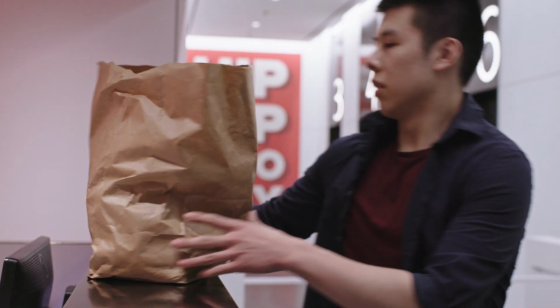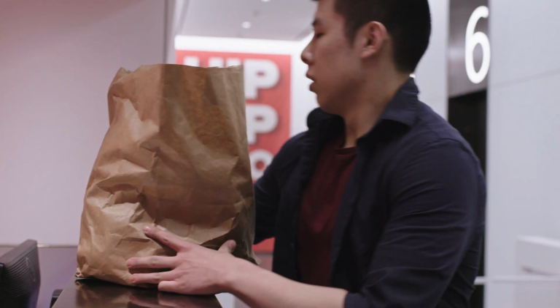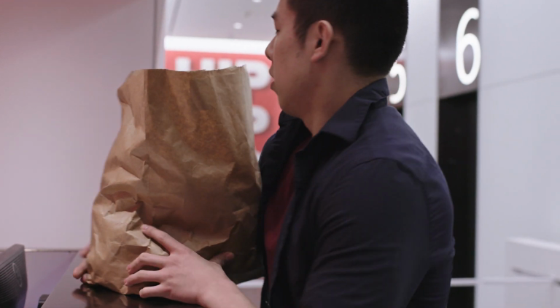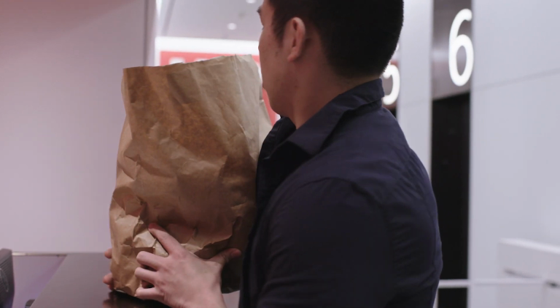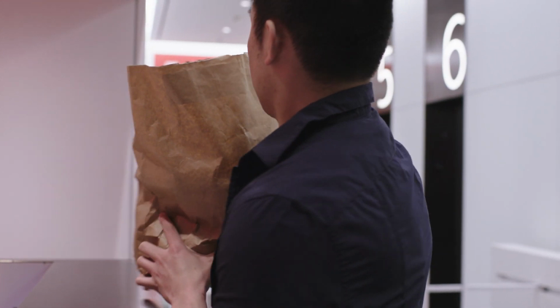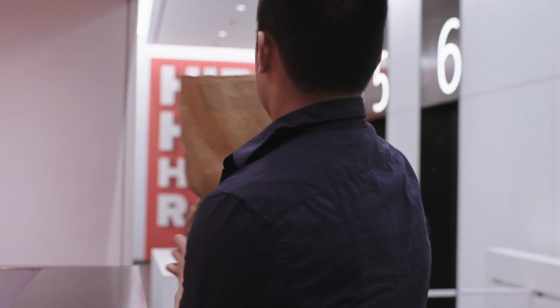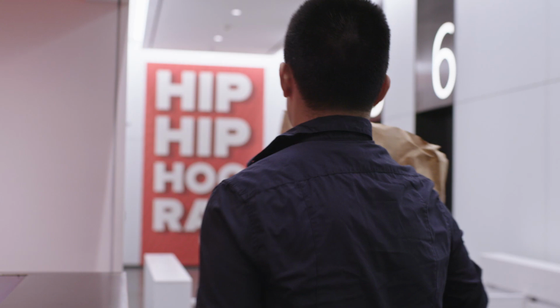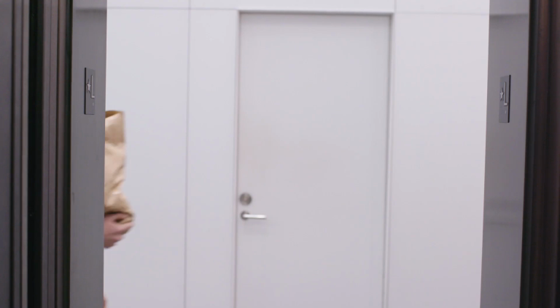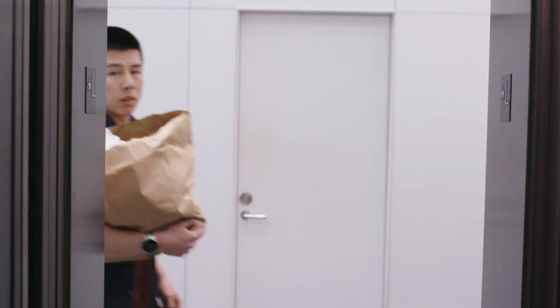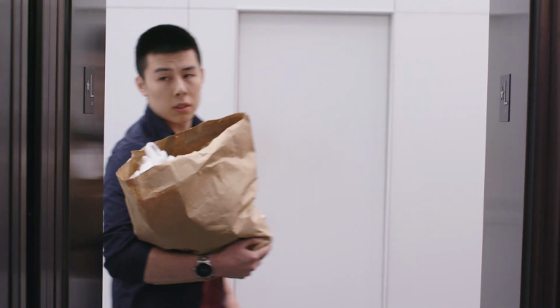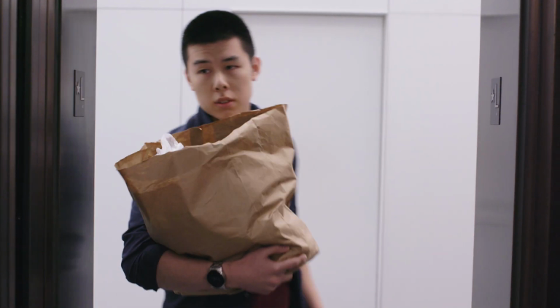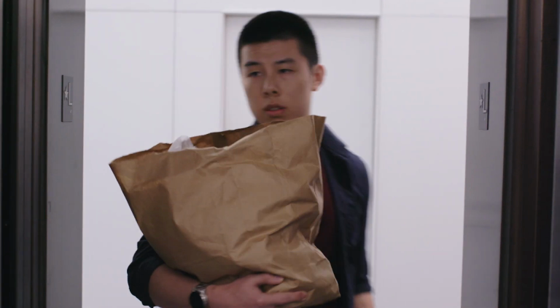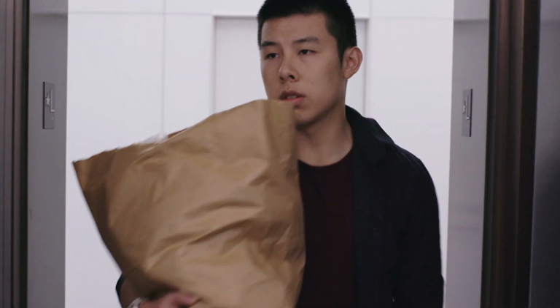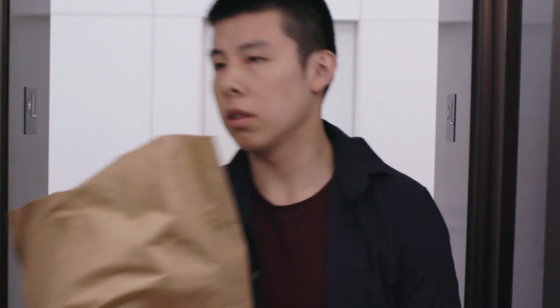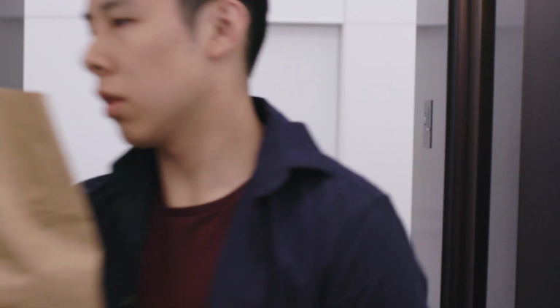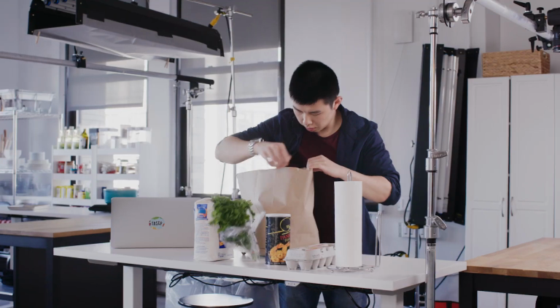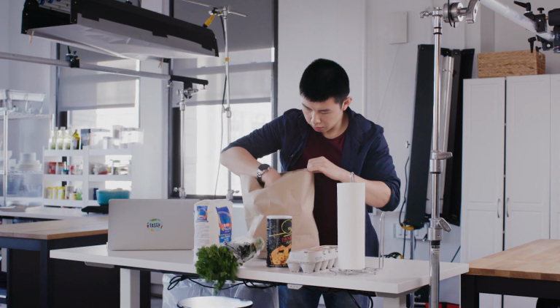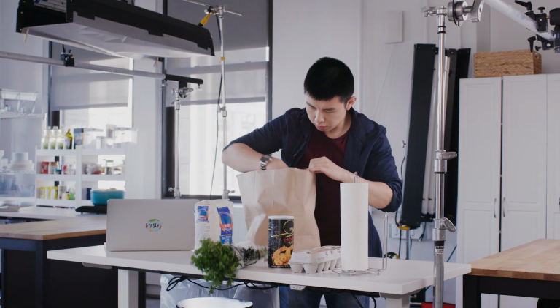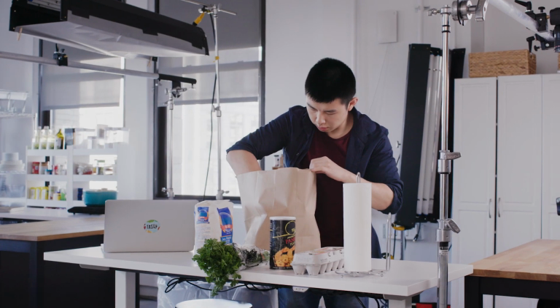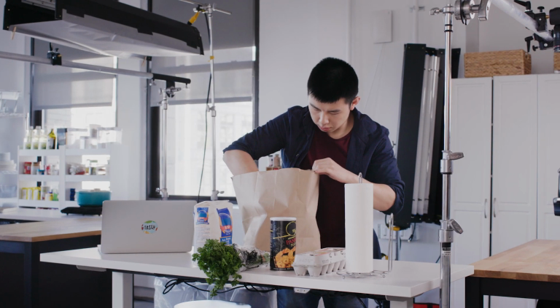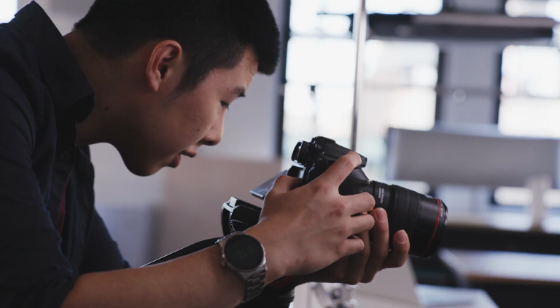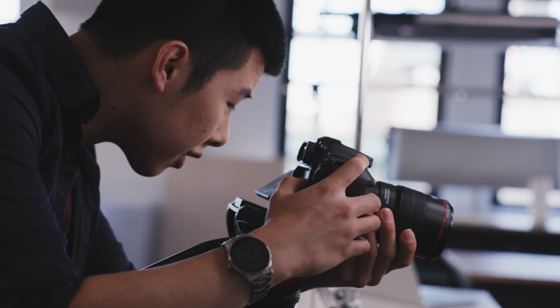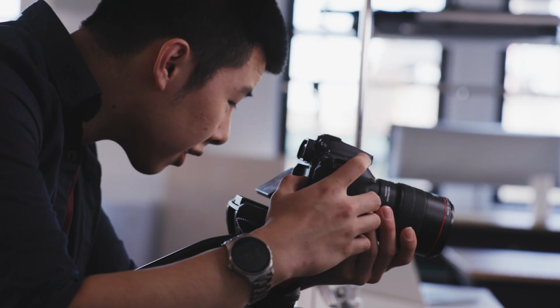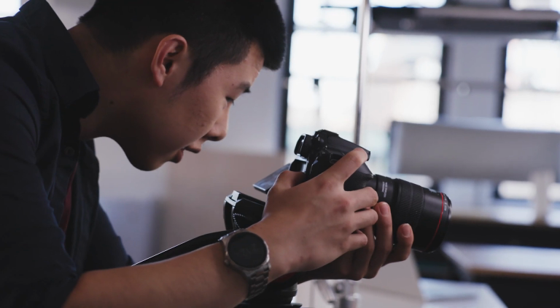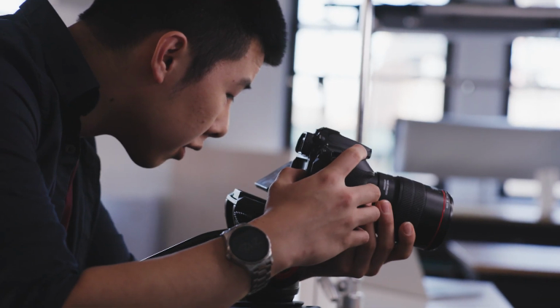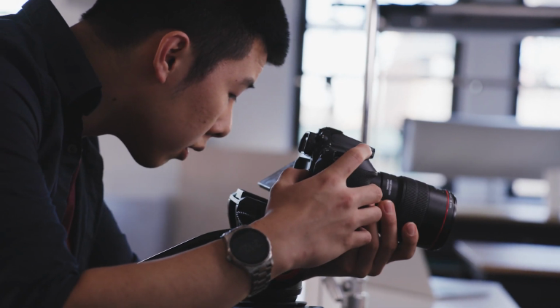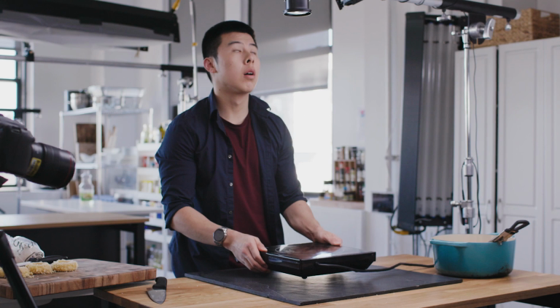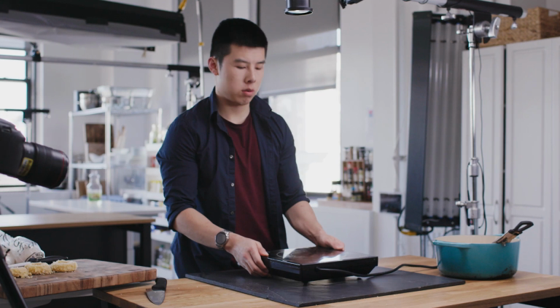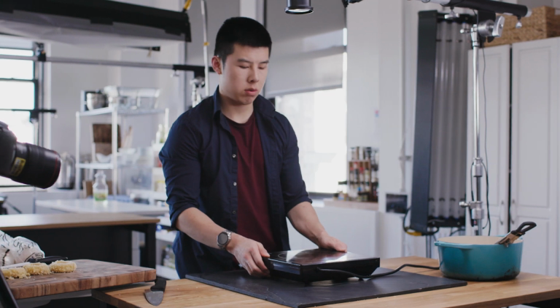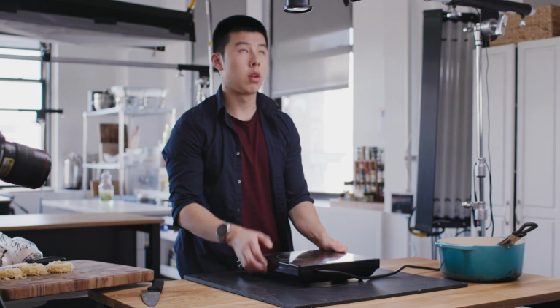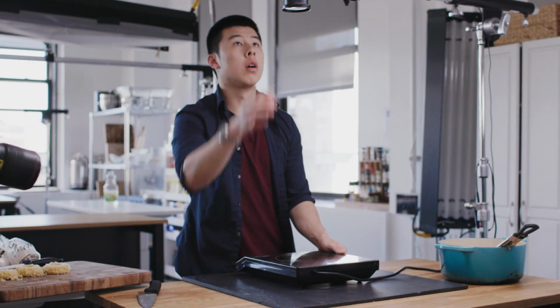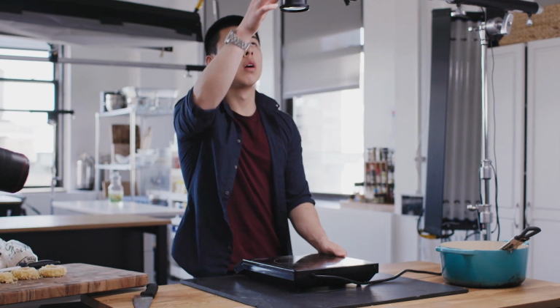There was a time when my mom went to China, and she was the only one that cooked in the household, so I had to step up while she was gone. I essentially learned how to cook over Skype with my mom.